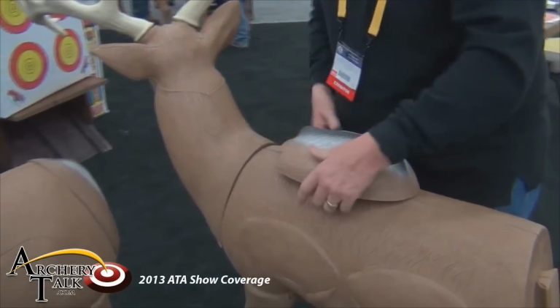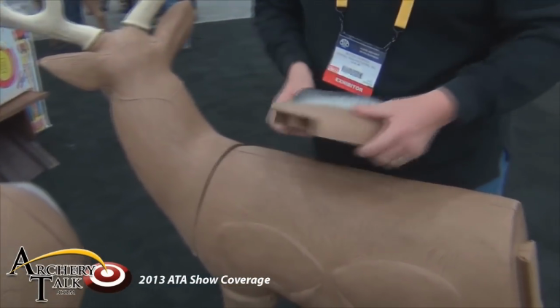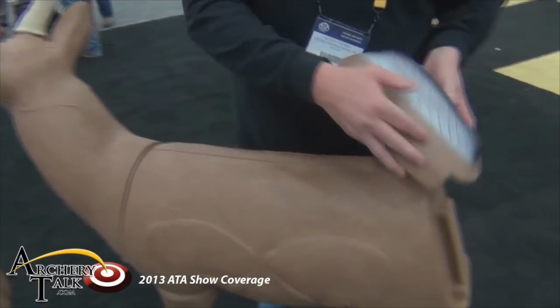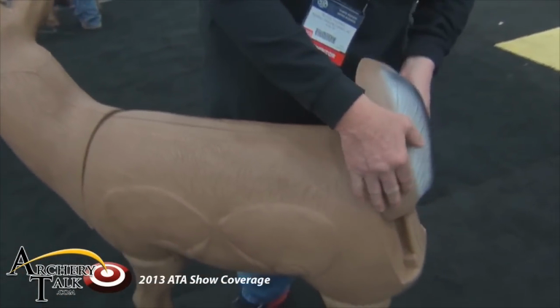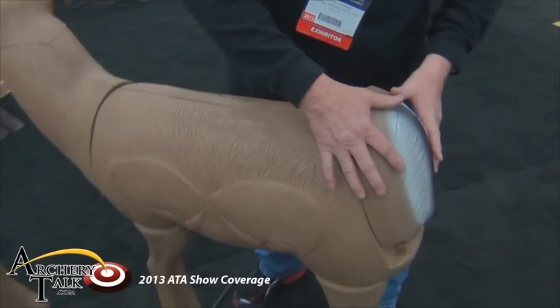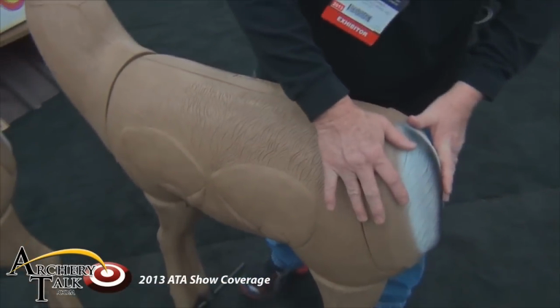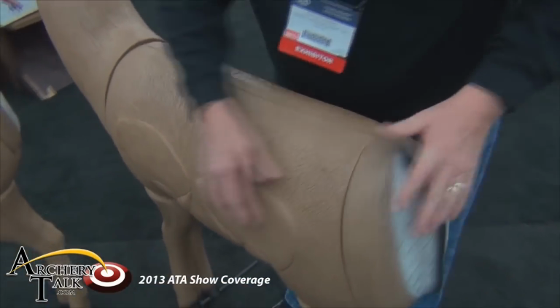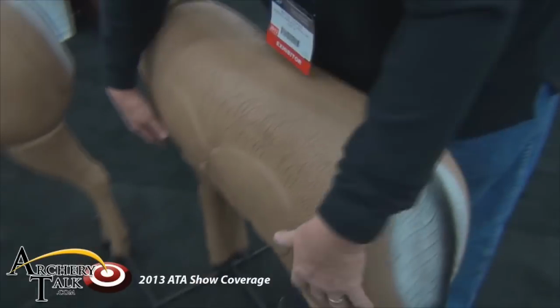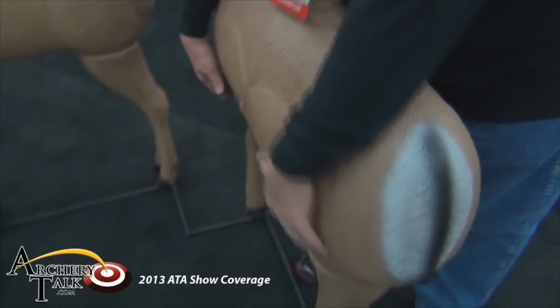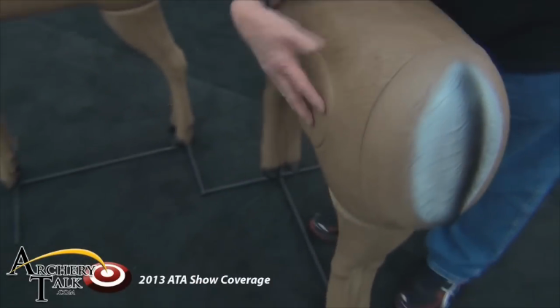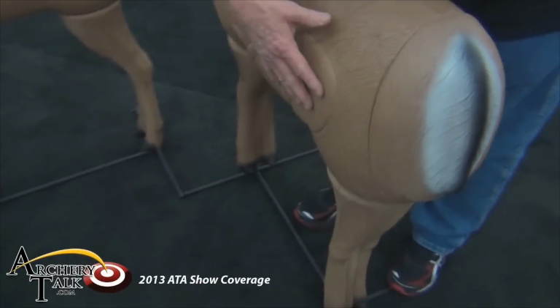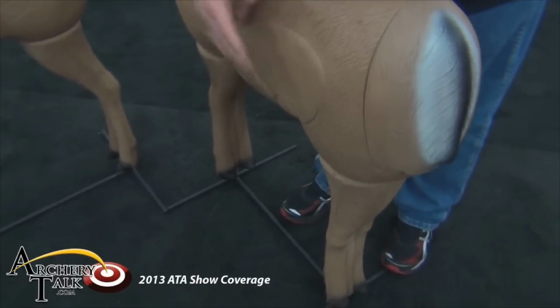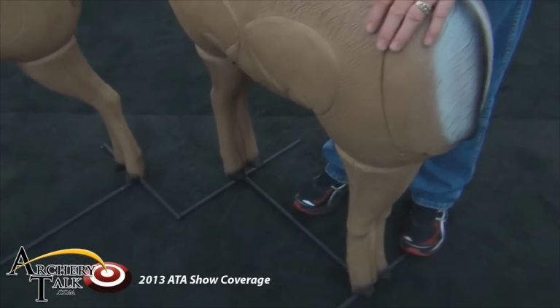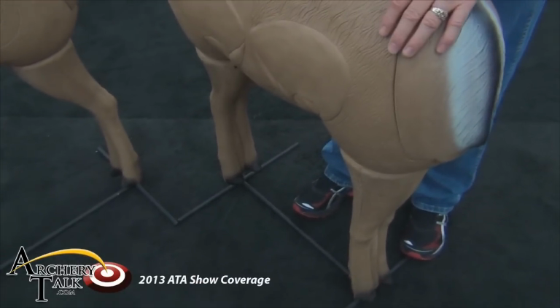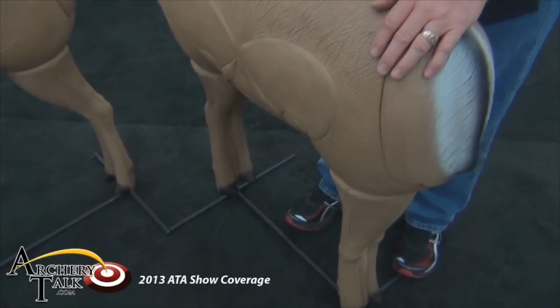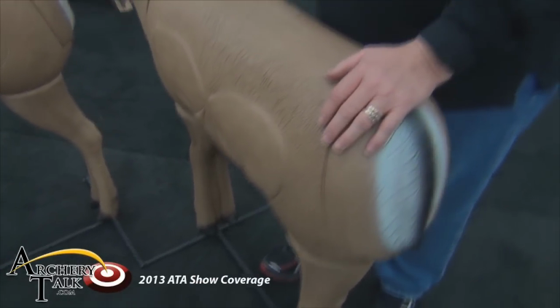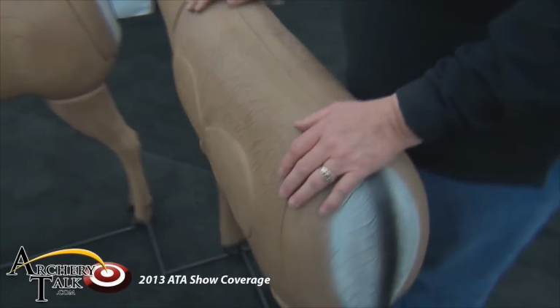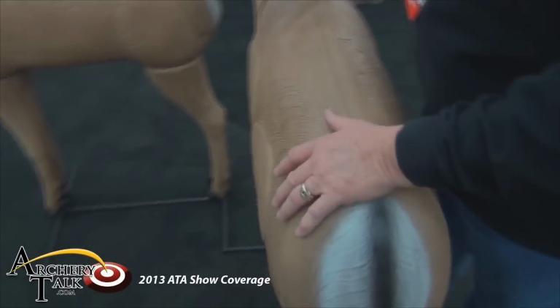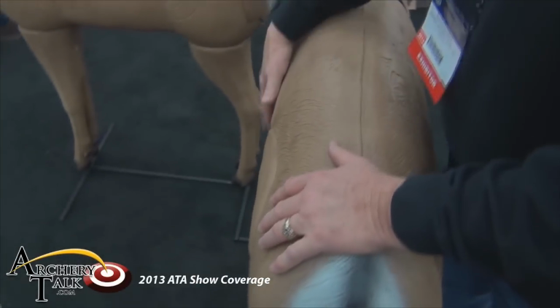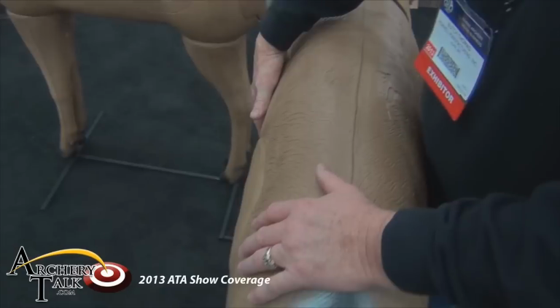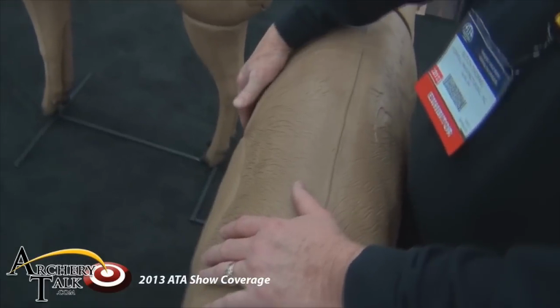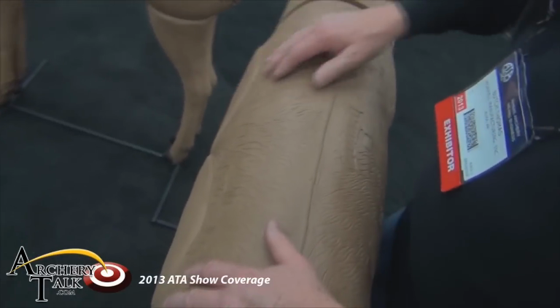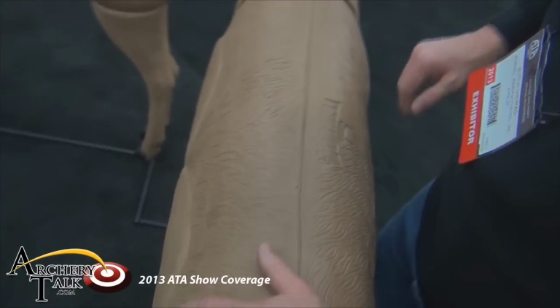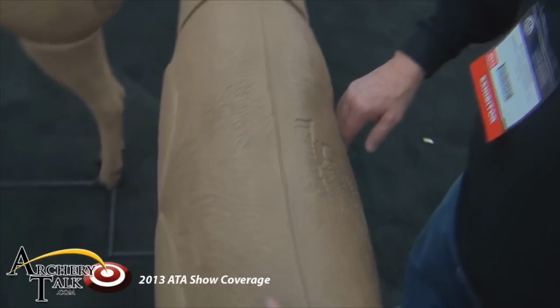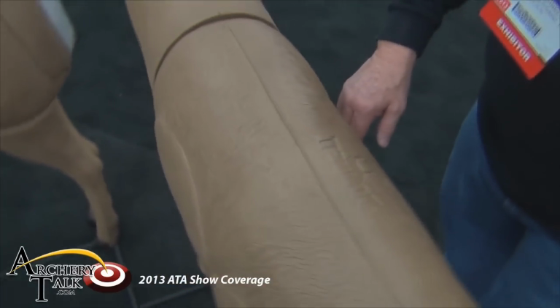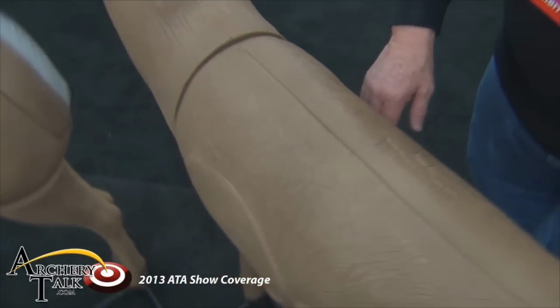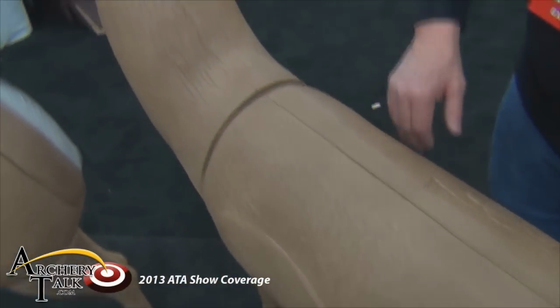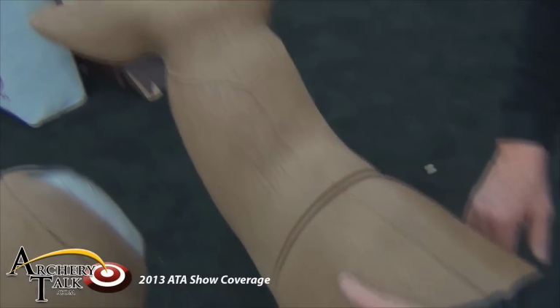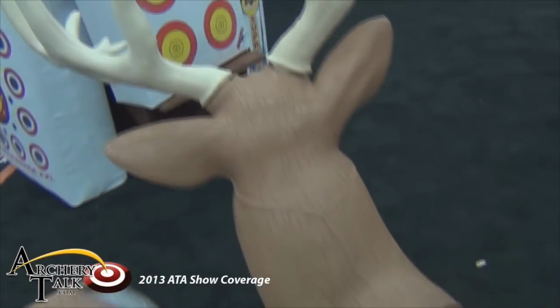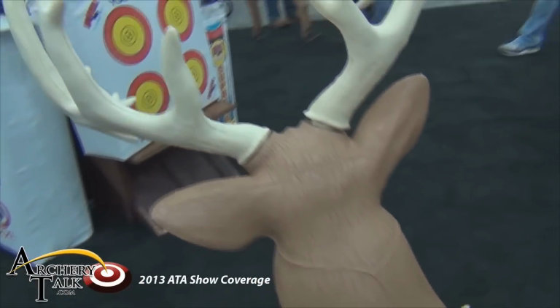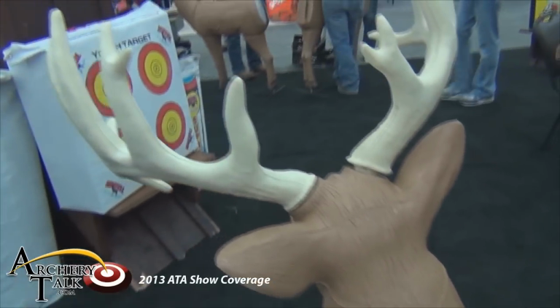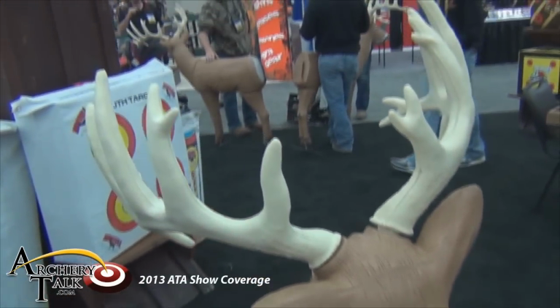Take the butt plate, it goes down here, and you also take the legs and they'll interchange as well — simply swap. With that being said, you've got a brand new set of vitals aiming in the other direction as well now.